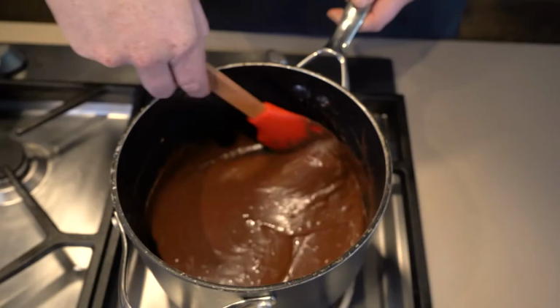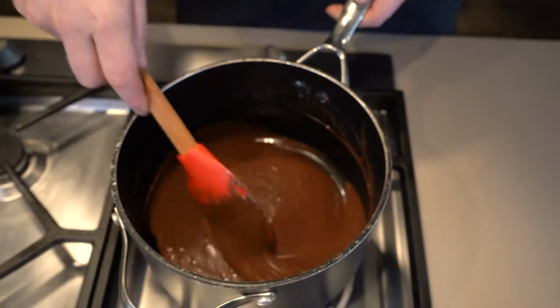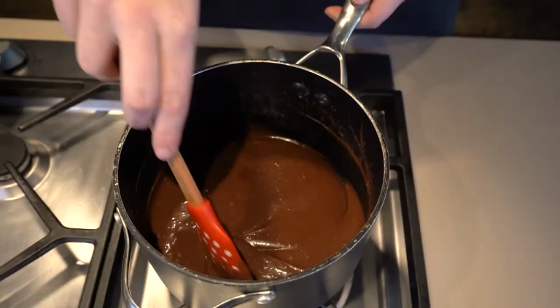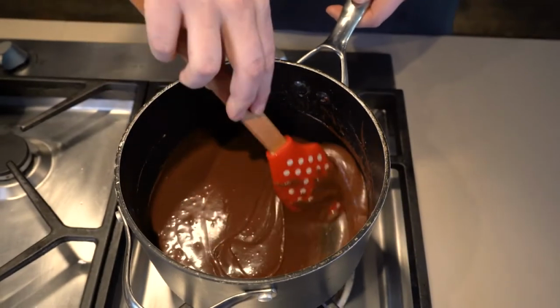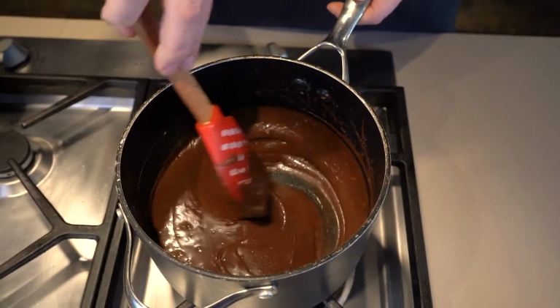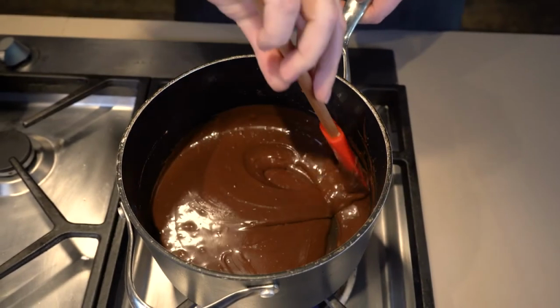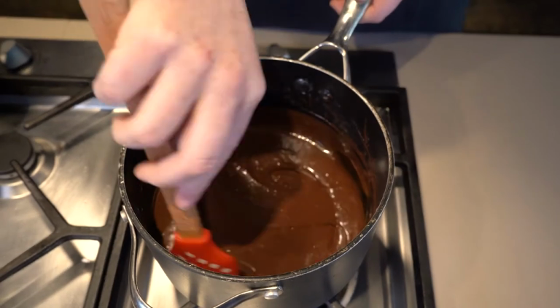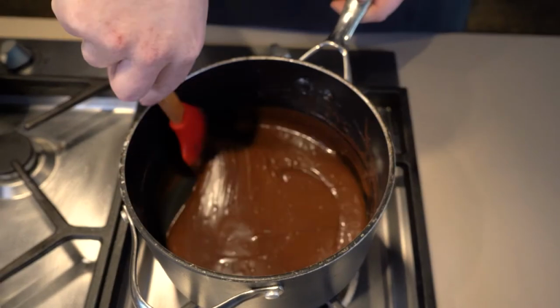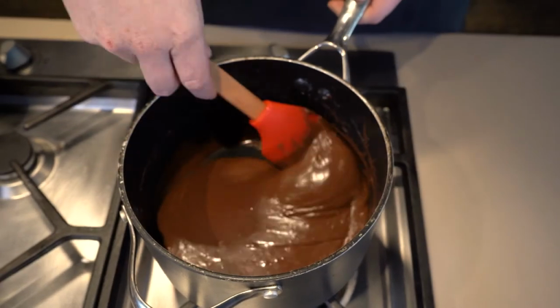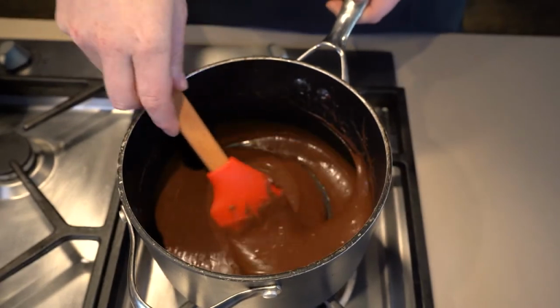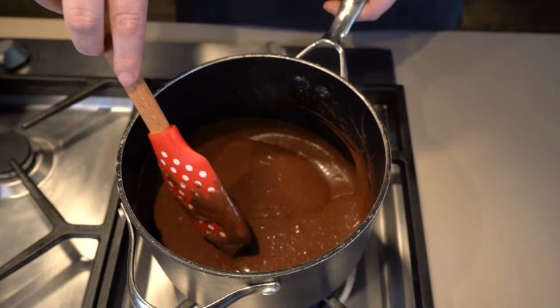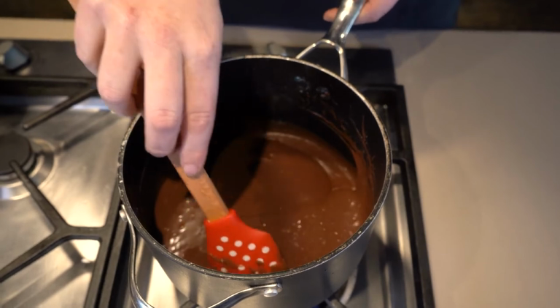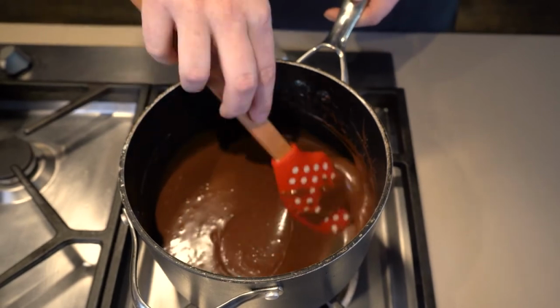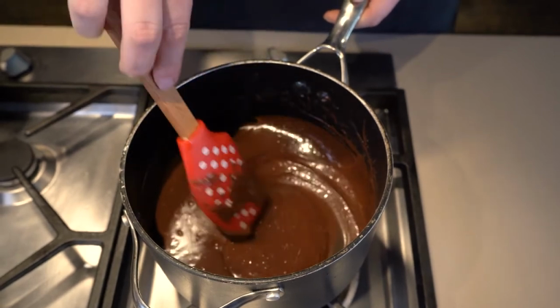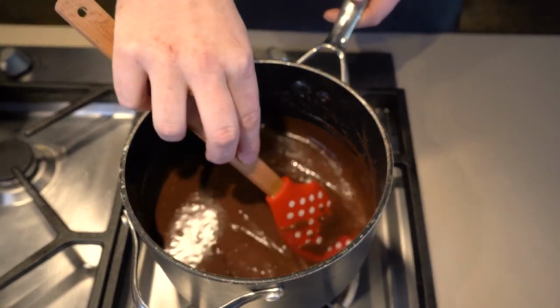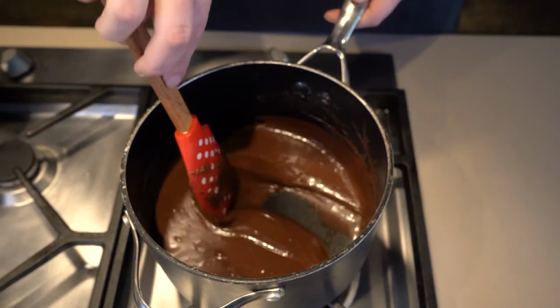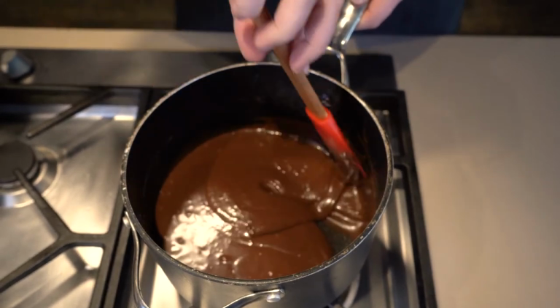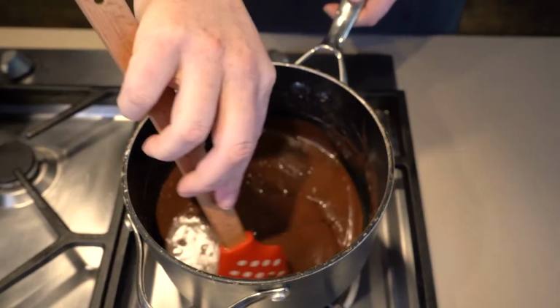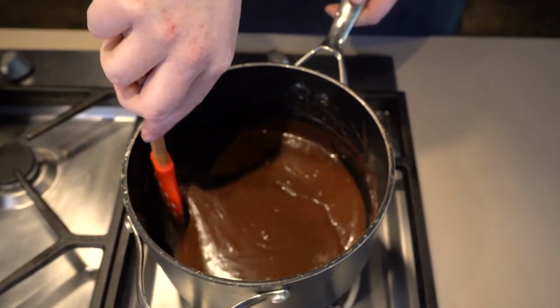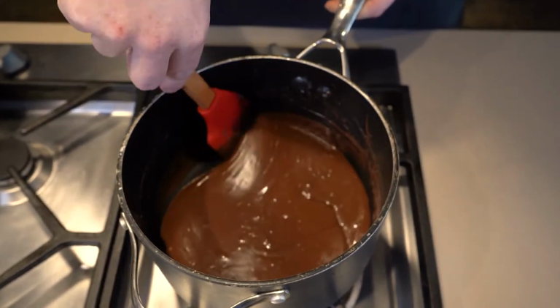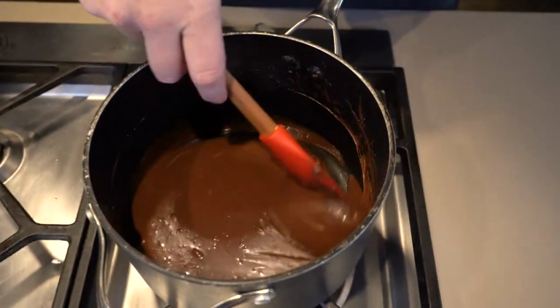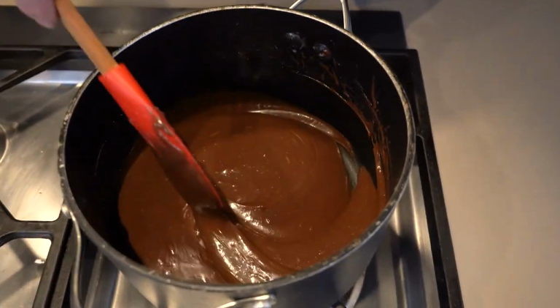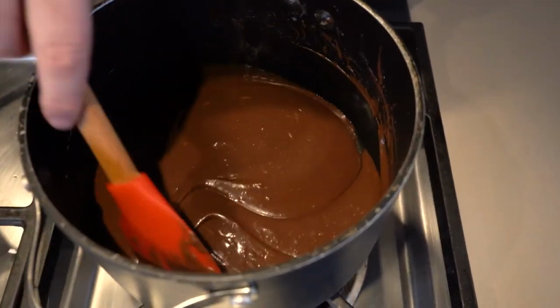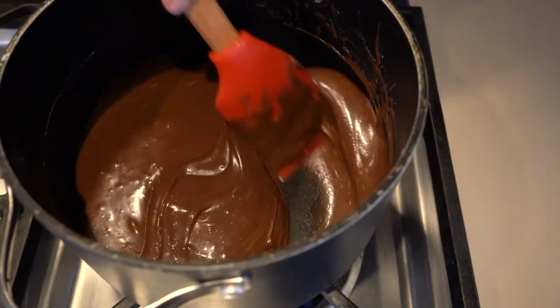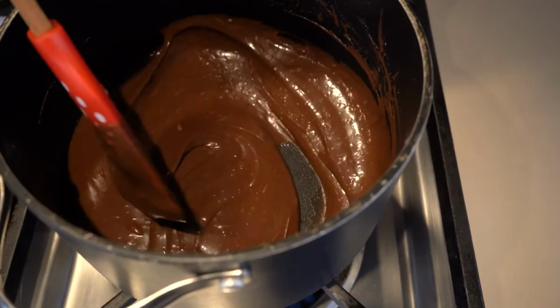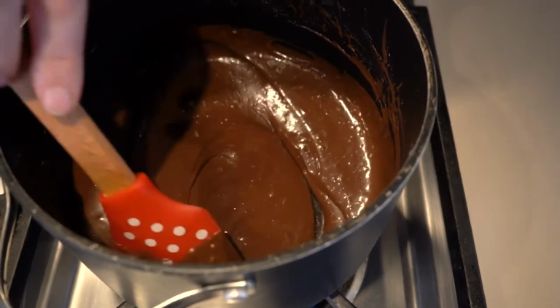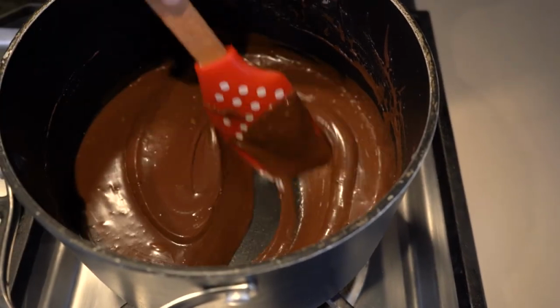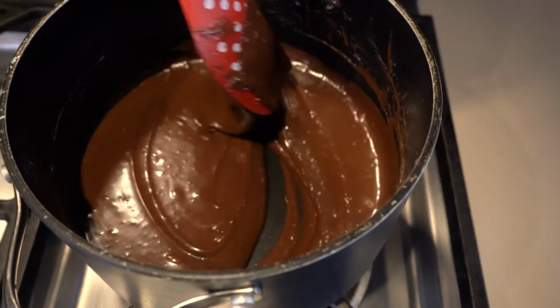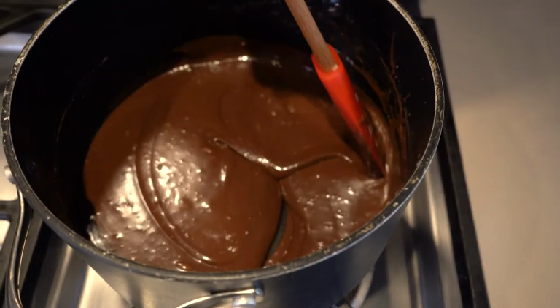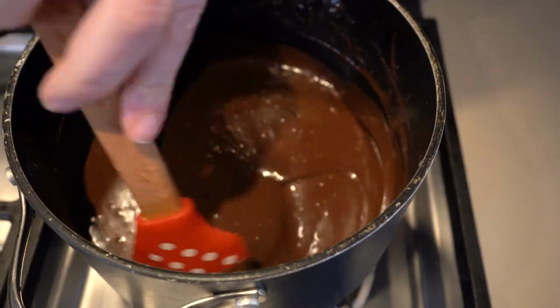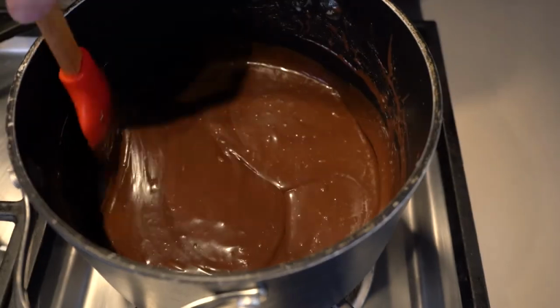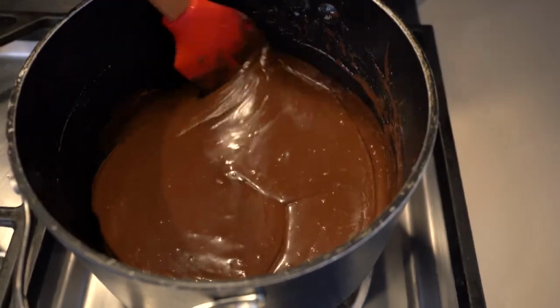Condensed milk is a boiled down concentrated sugar syrup, and by adding the chocolate, the particles in the milk become firm, resulting in a set fudge.